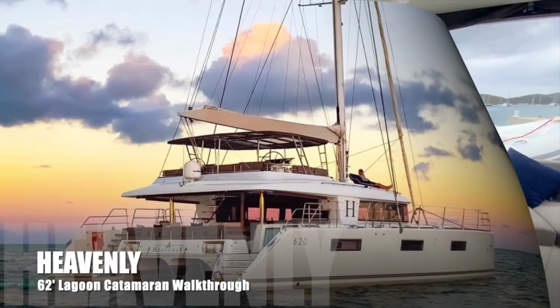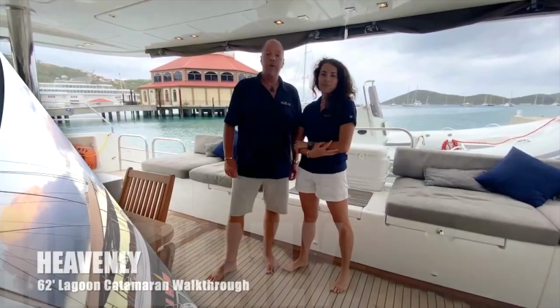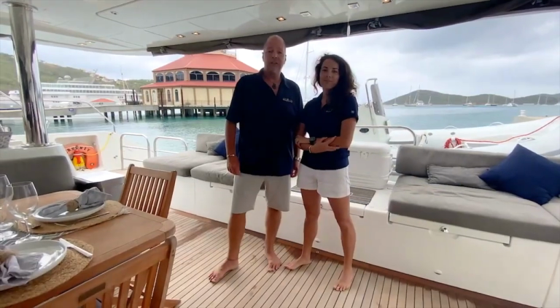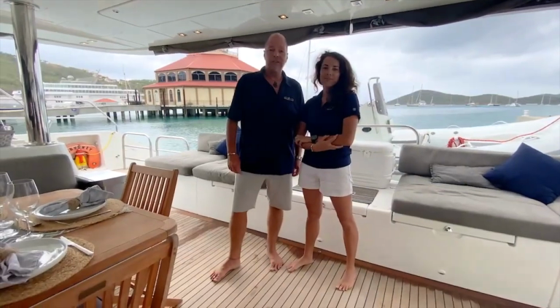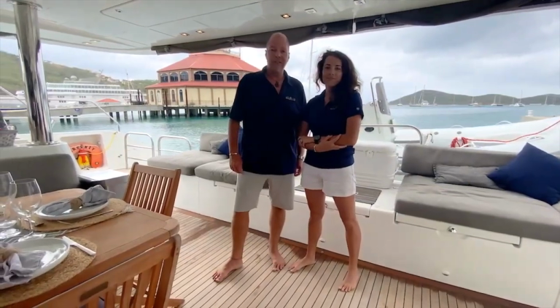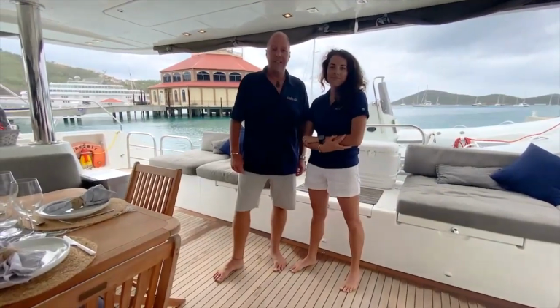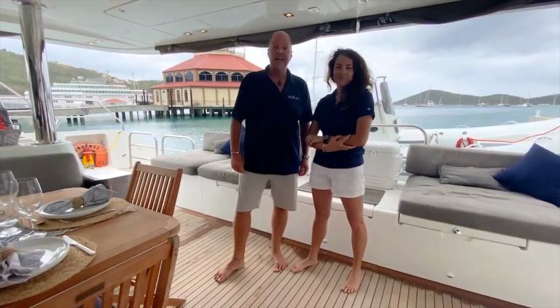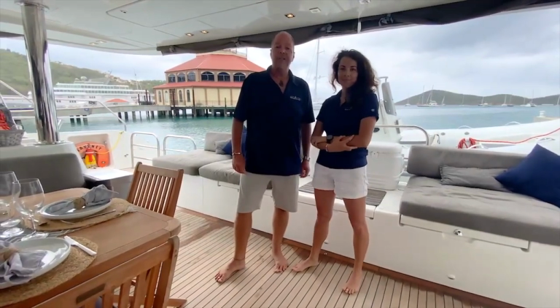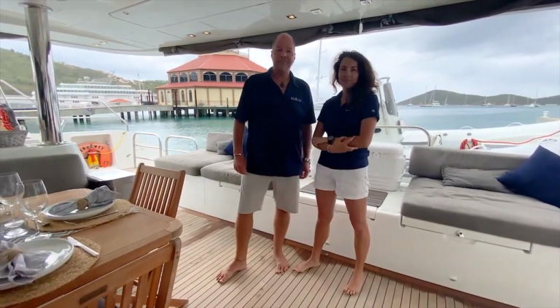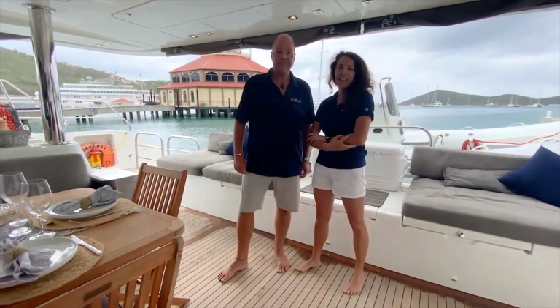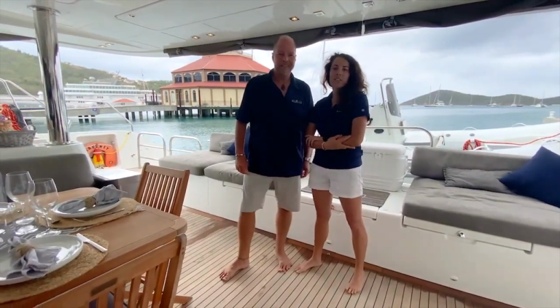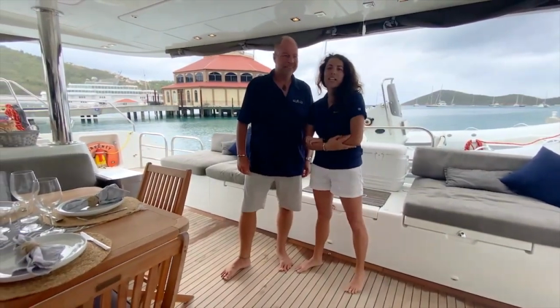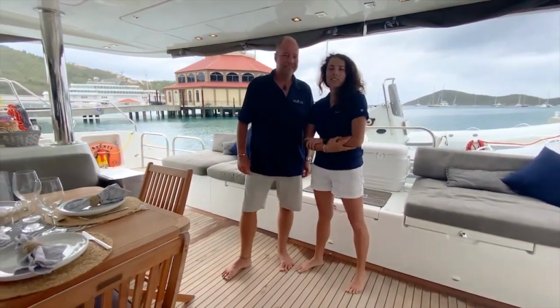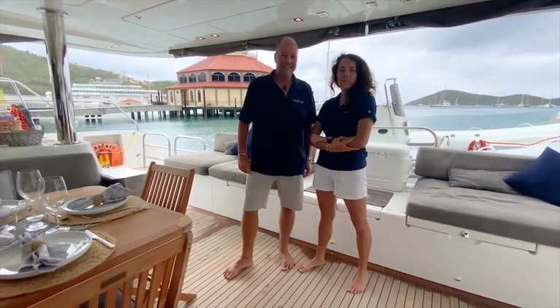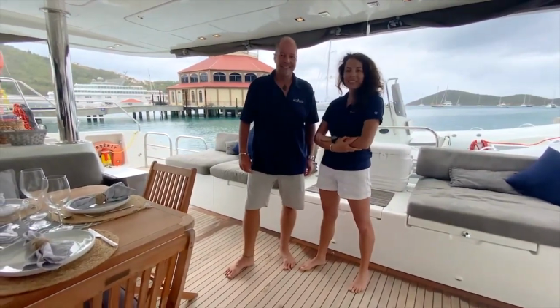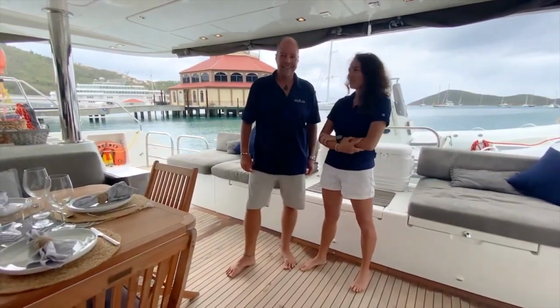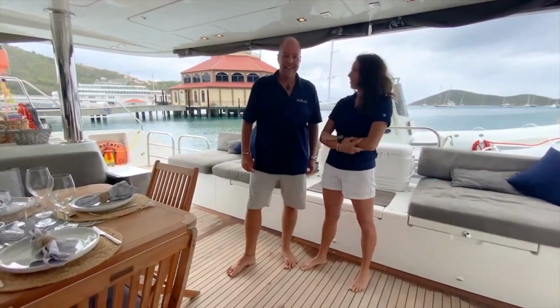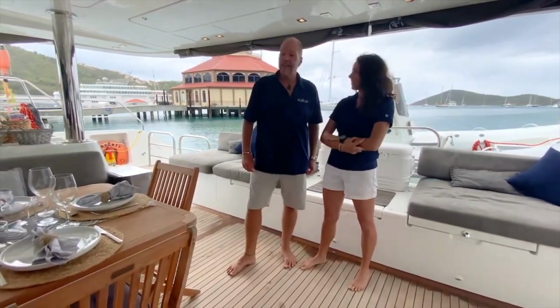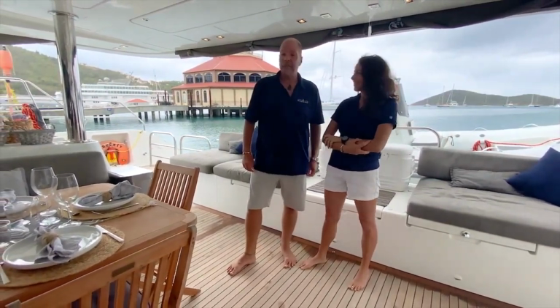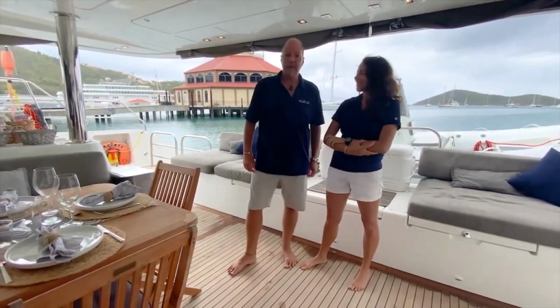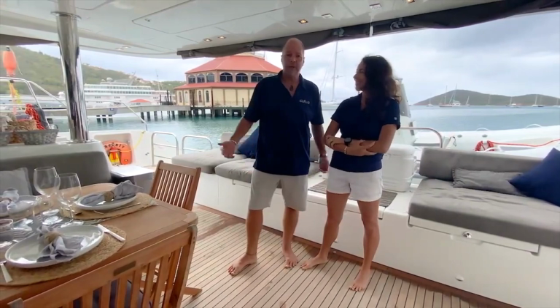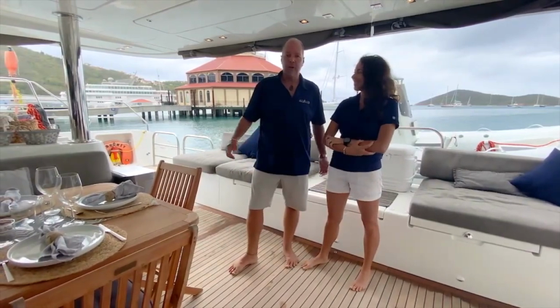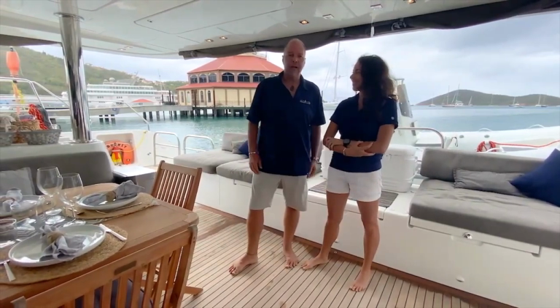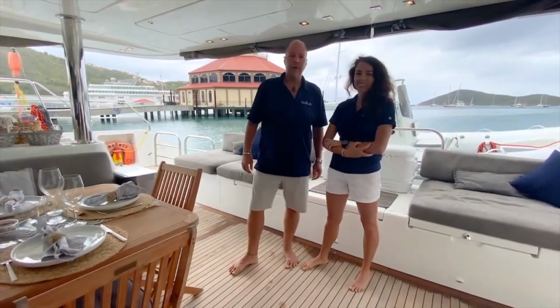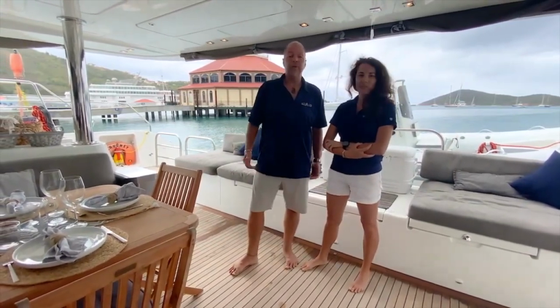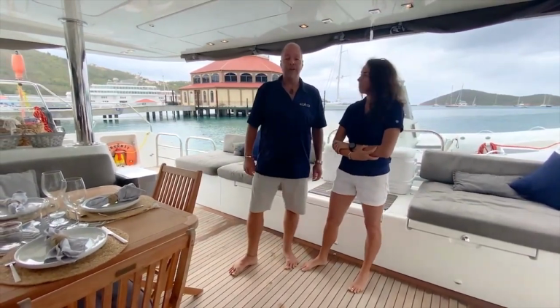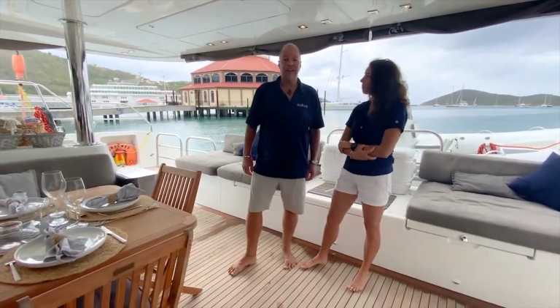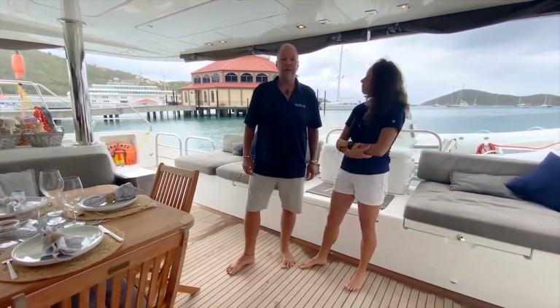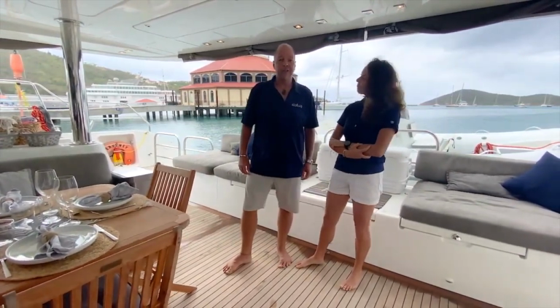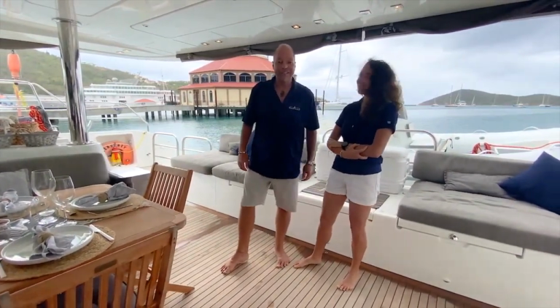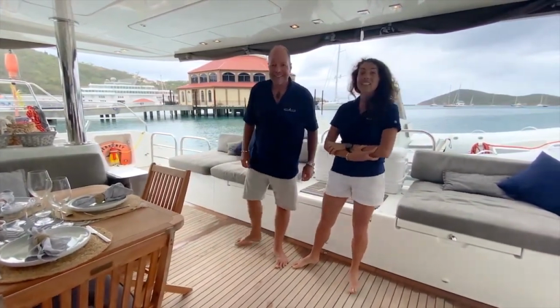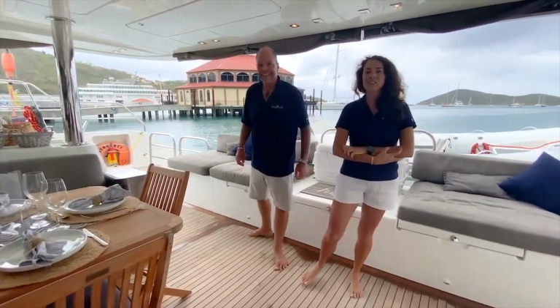Welcome aboard the sailing vessel Heavenly. I'm Captain Glenn and I'm Chef Alex, the first mate. Heavenly is a big, beautiful, wonderful, comfortable boat. What do you say we take a quick little tour? Yeah, enjoy your tour.